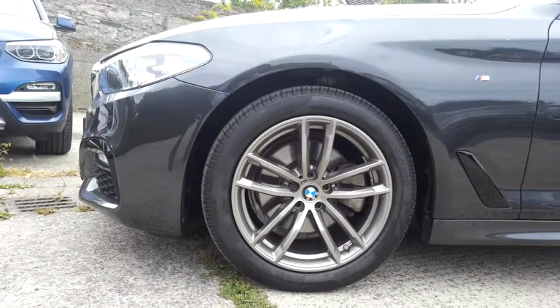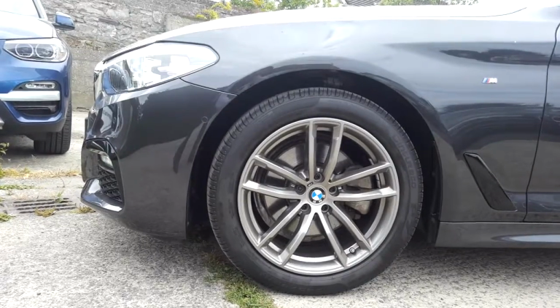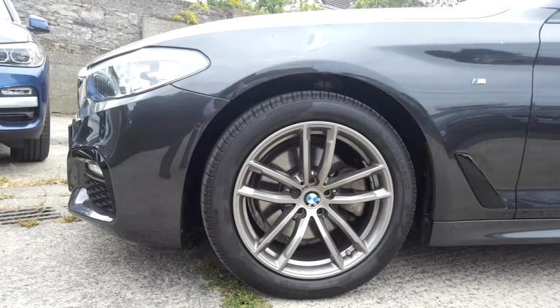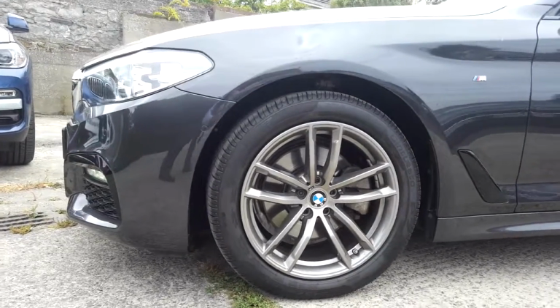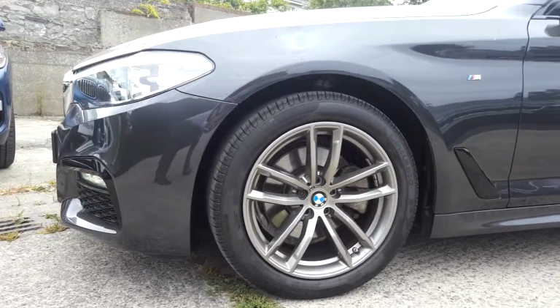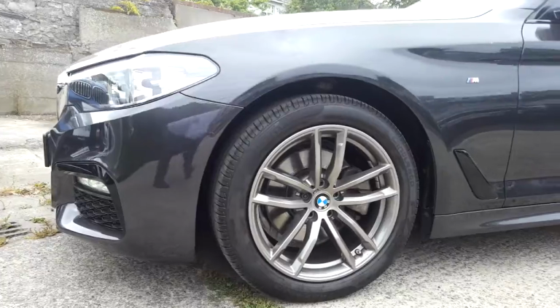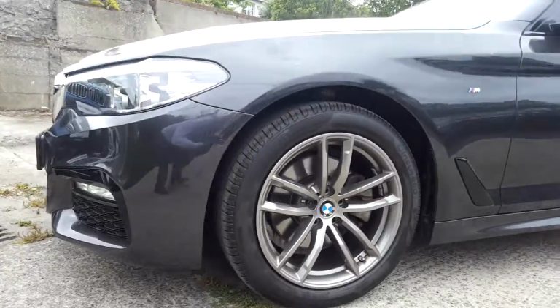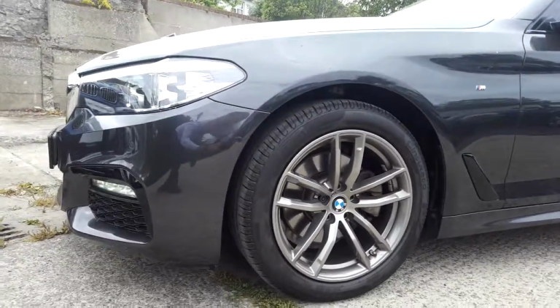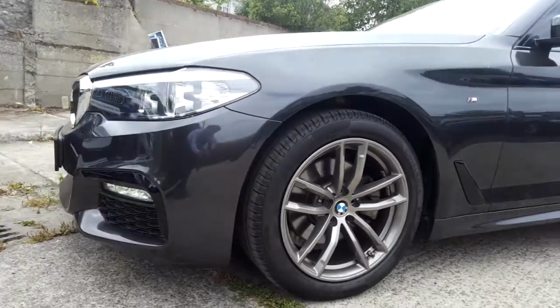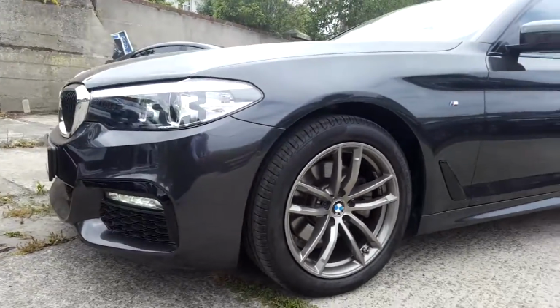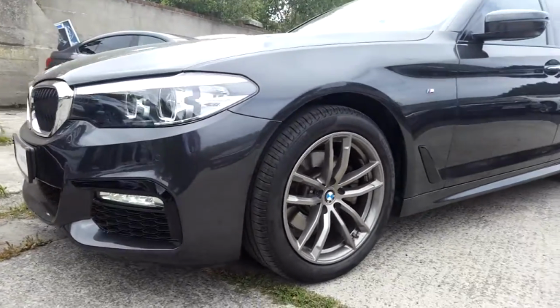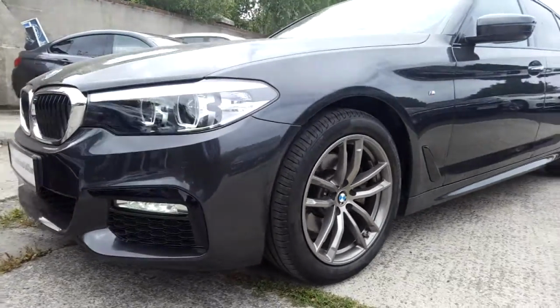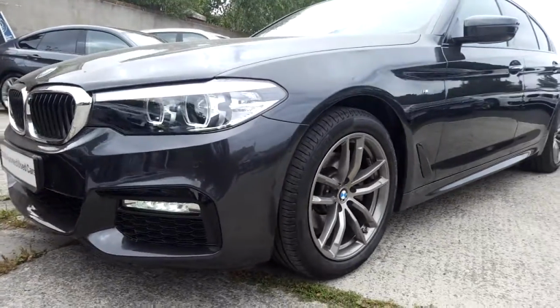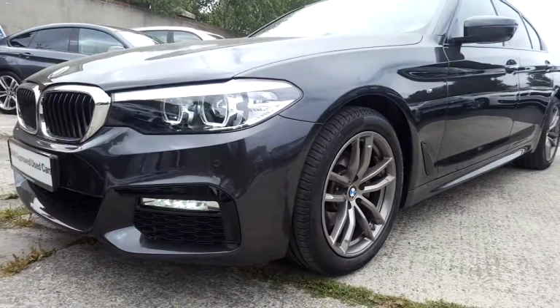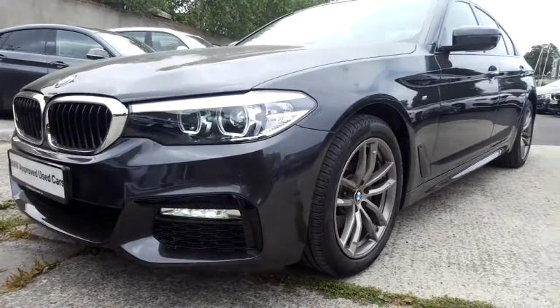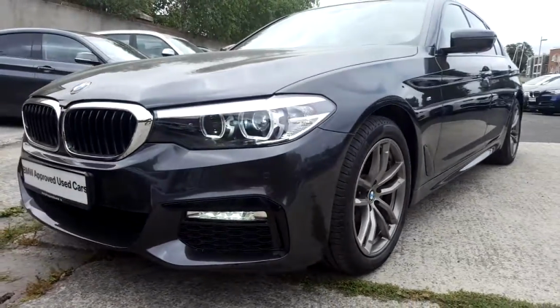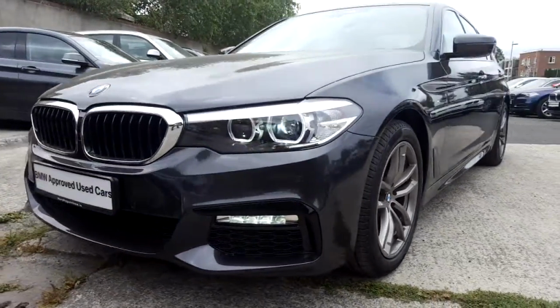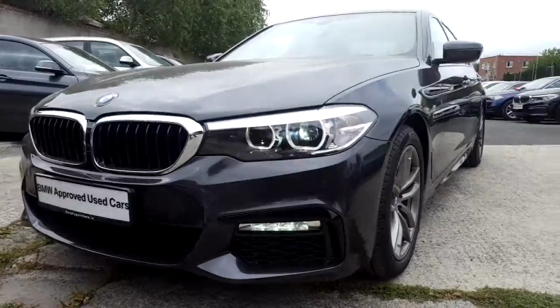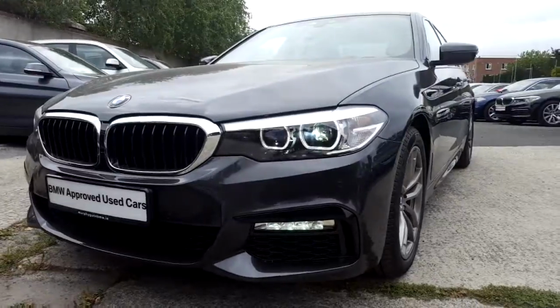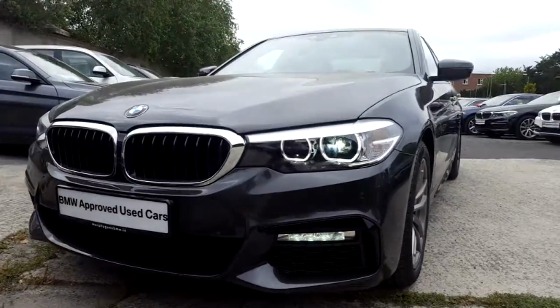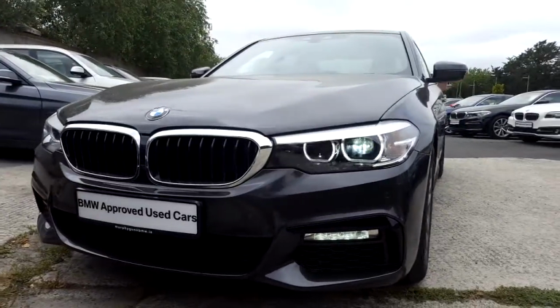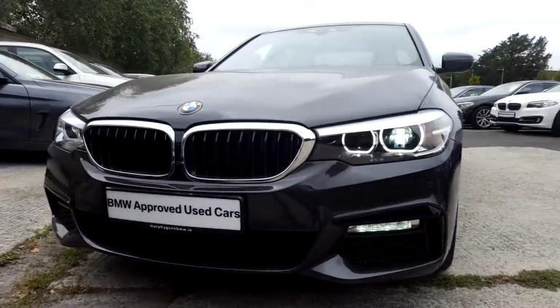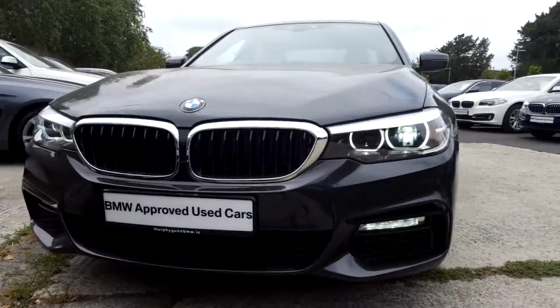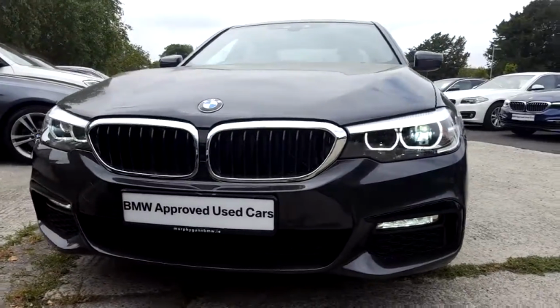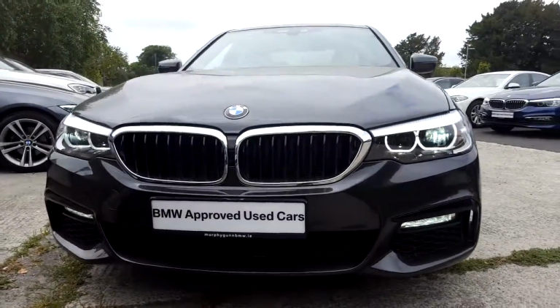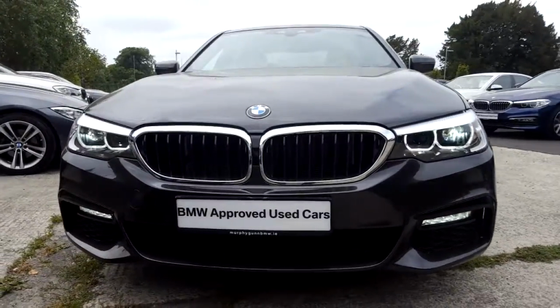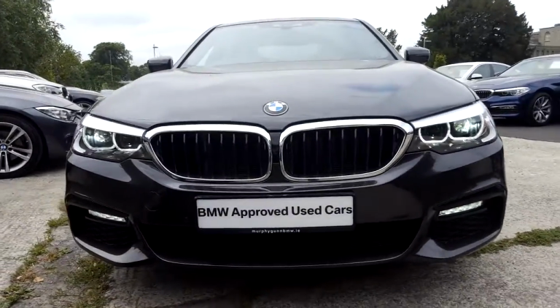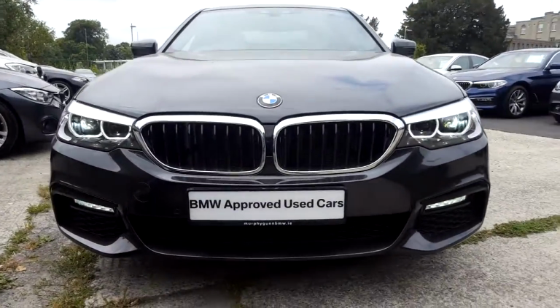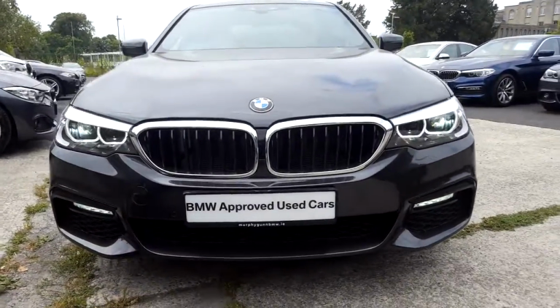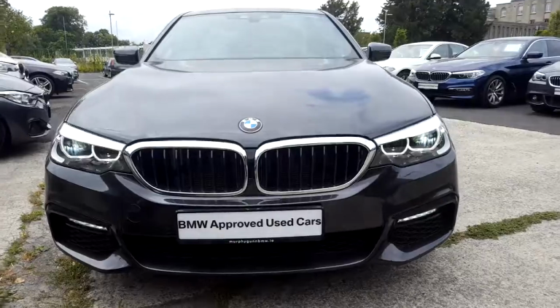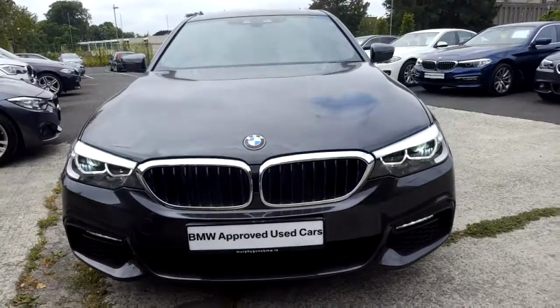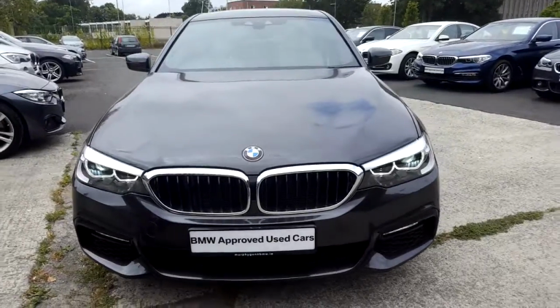I would like to take this time to thank you for watching this video. If you'd like any more information on this or any other BMW in our stock, please call us on 01 215 3300.